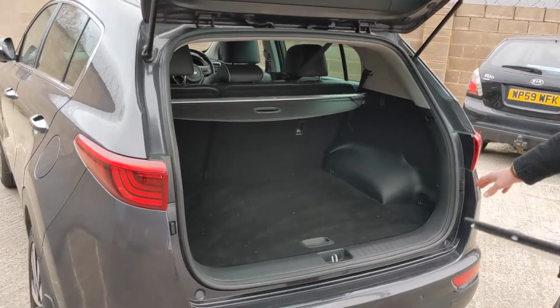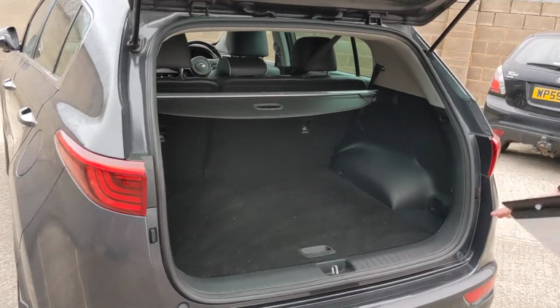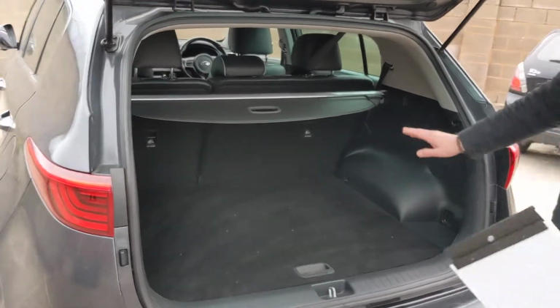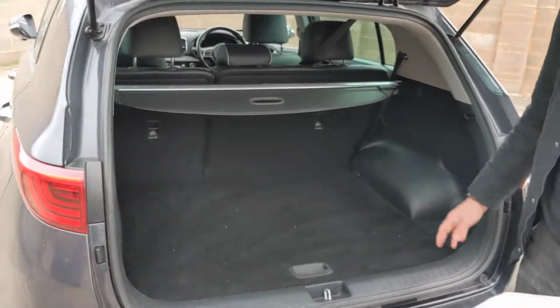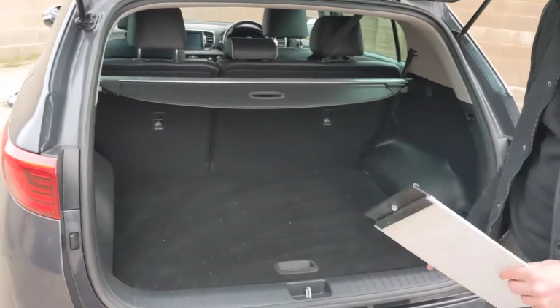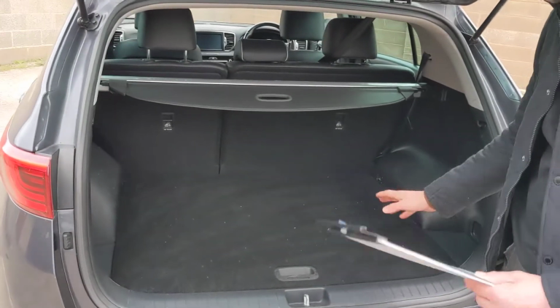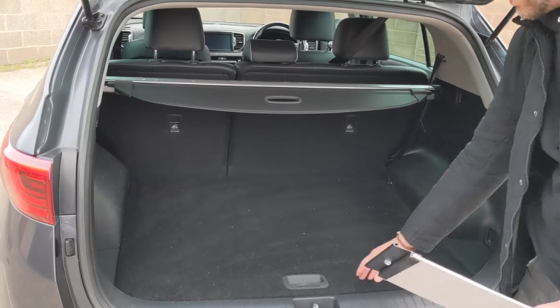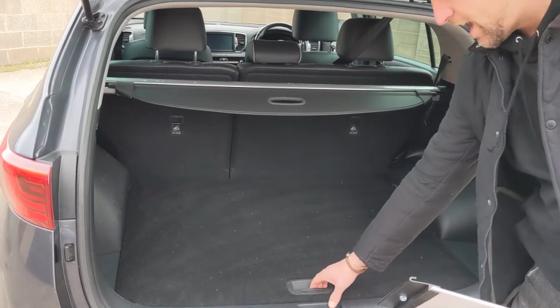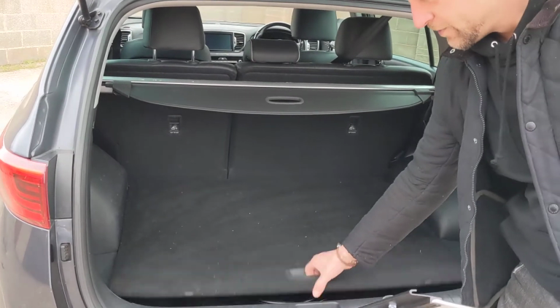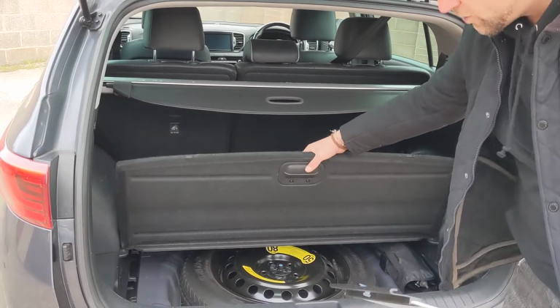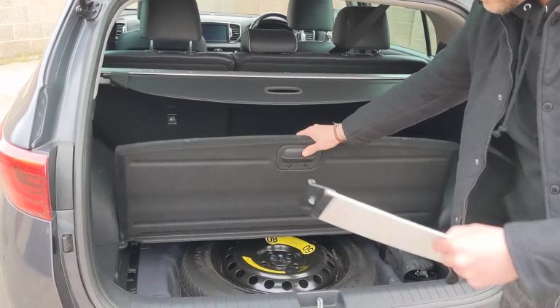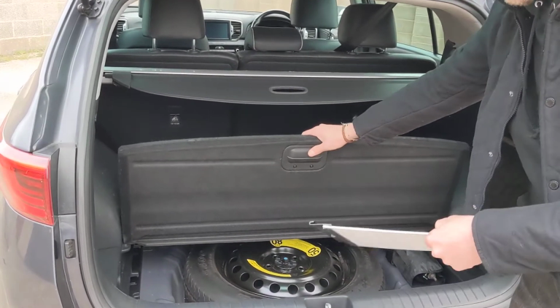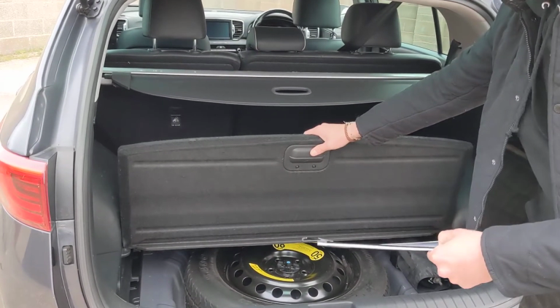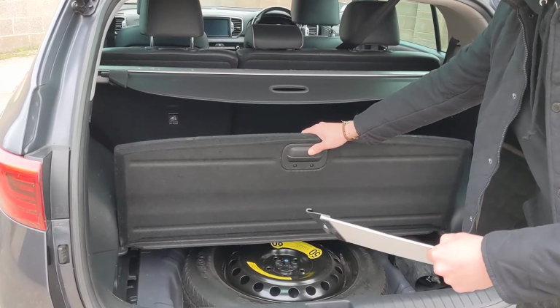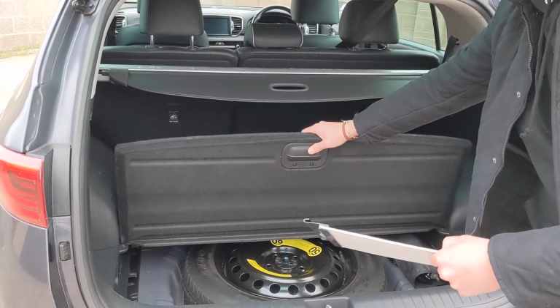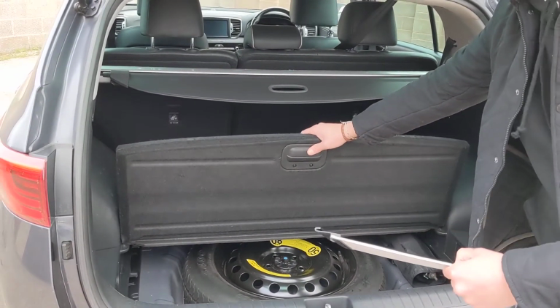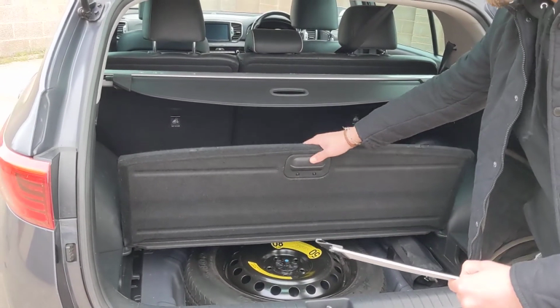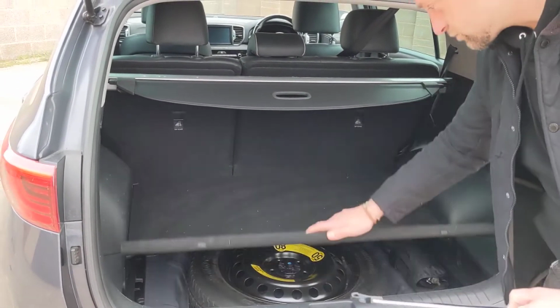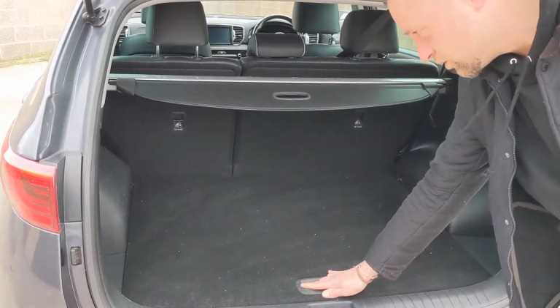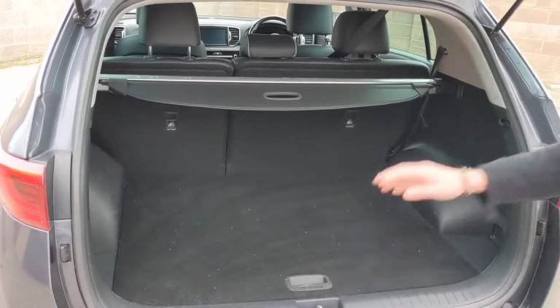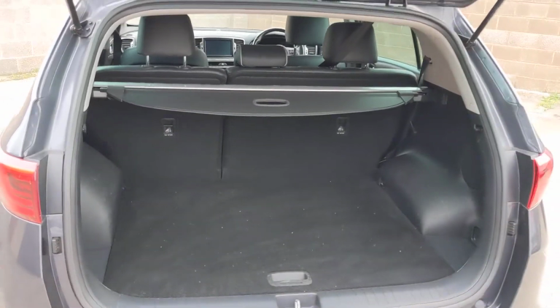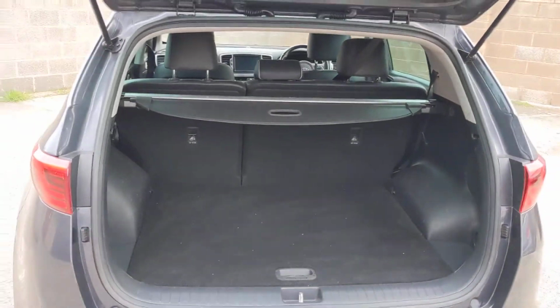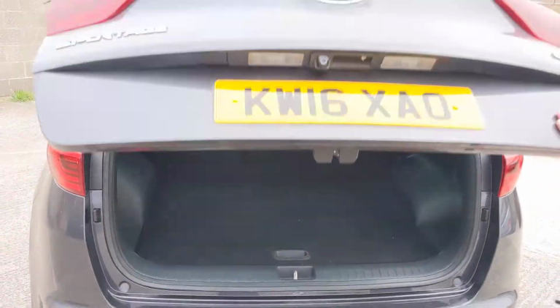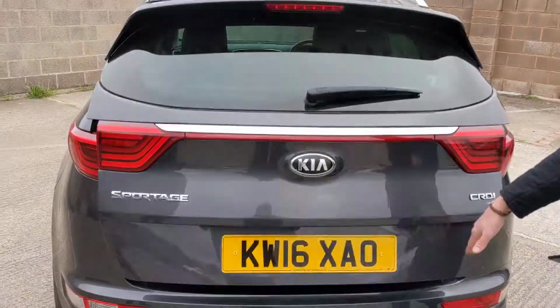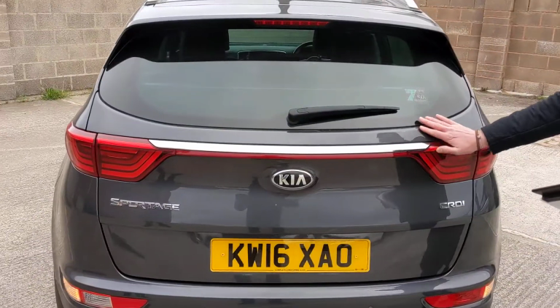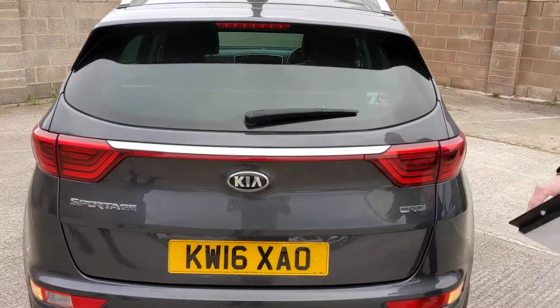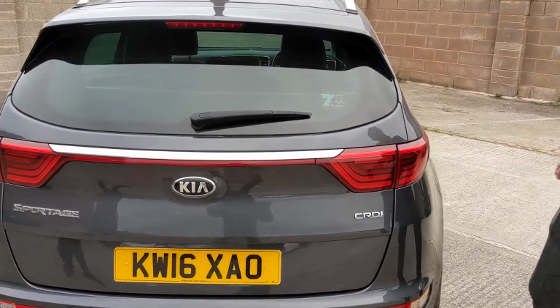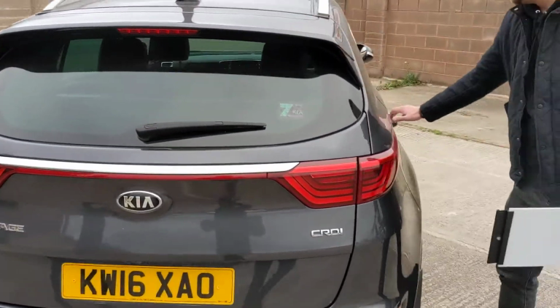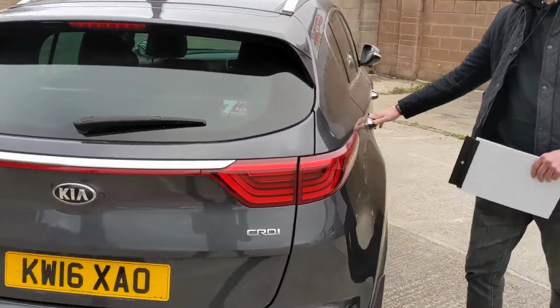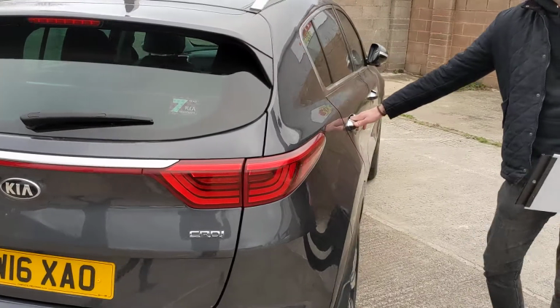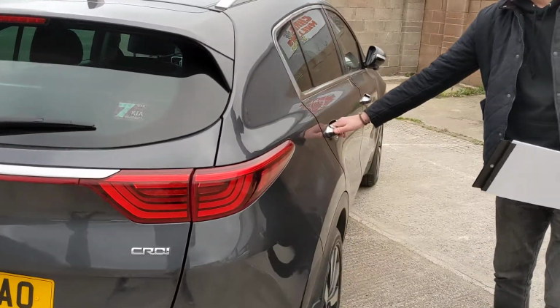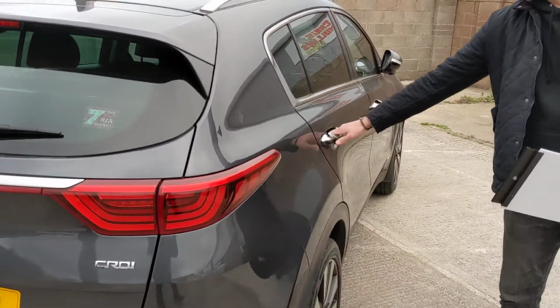Boot space is absolutely colossal — loads of space in there. And underneath you've actually got a spare wheel in the car as well. Hopefully you never need to use it, but just in case you did, you do actually have a full wheel rather than an inflation kit.